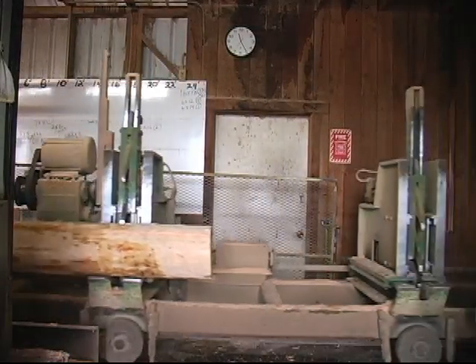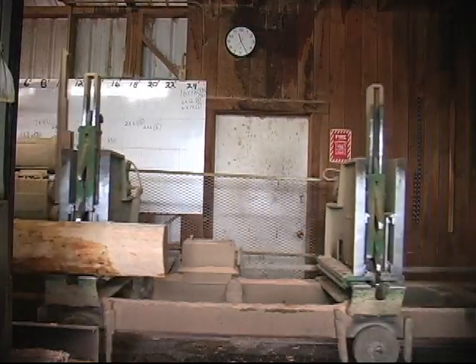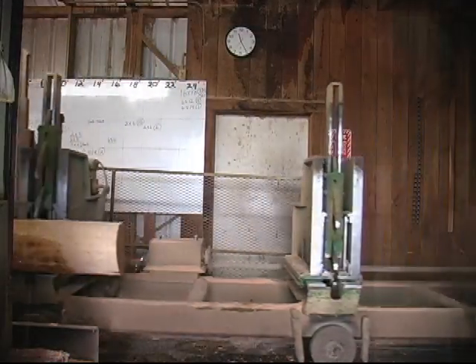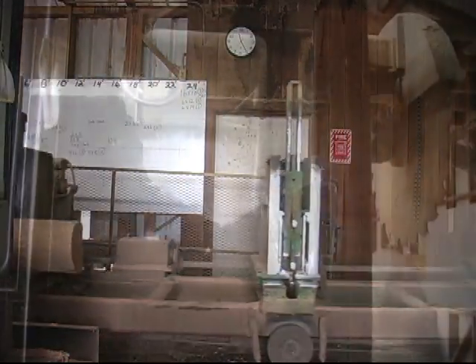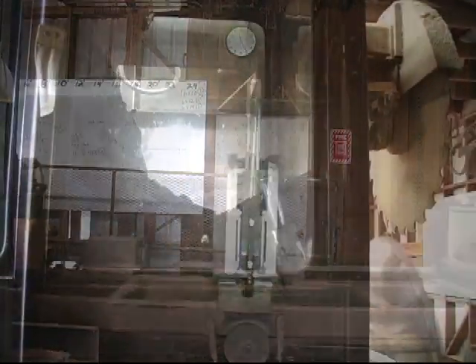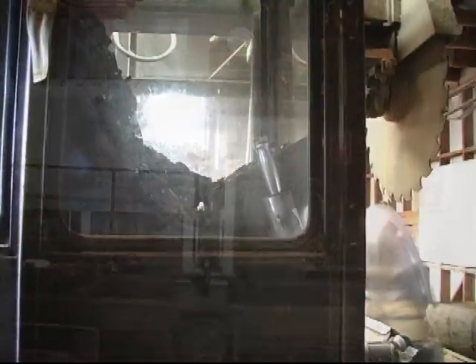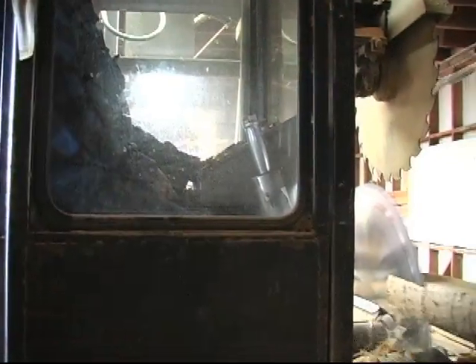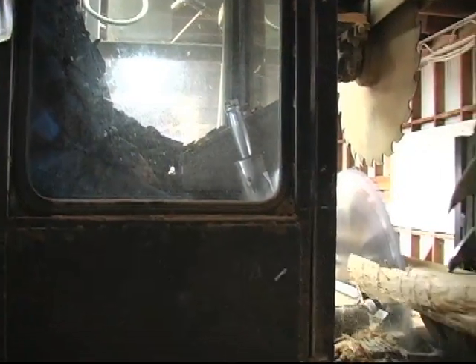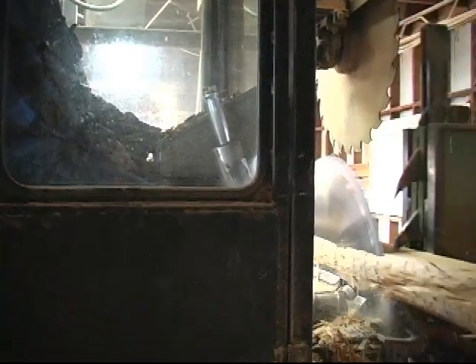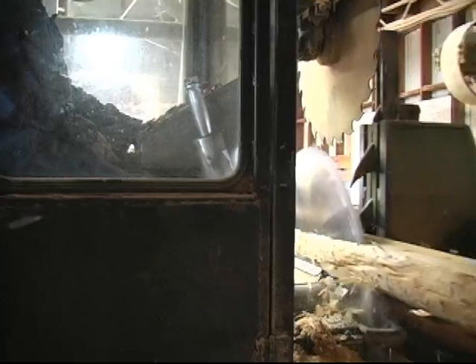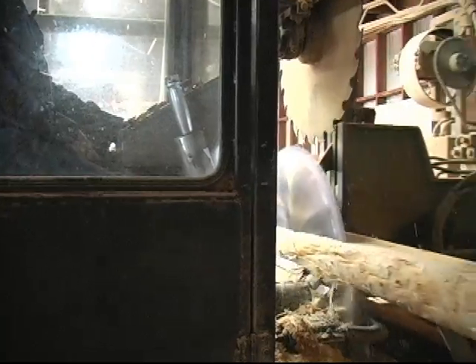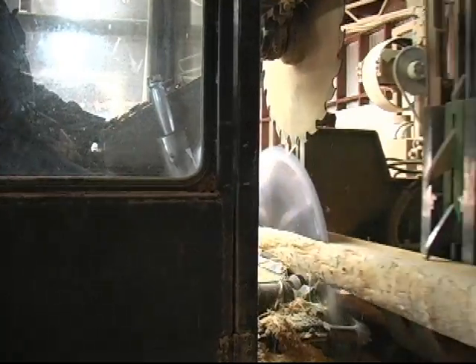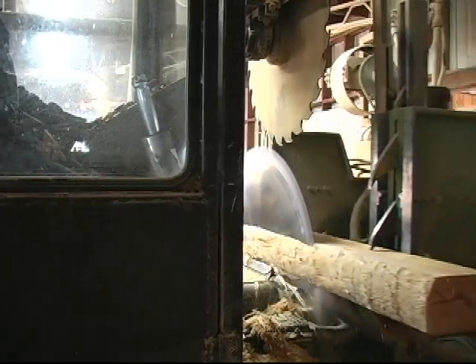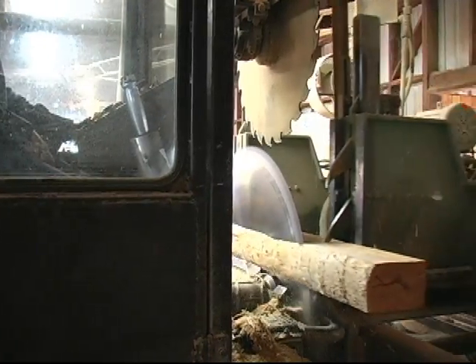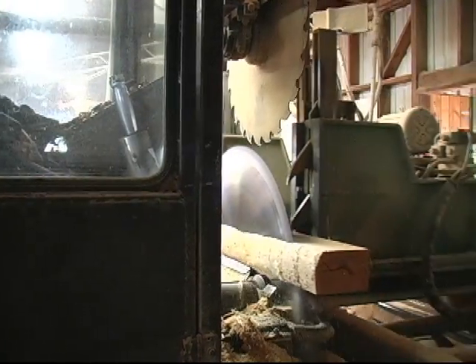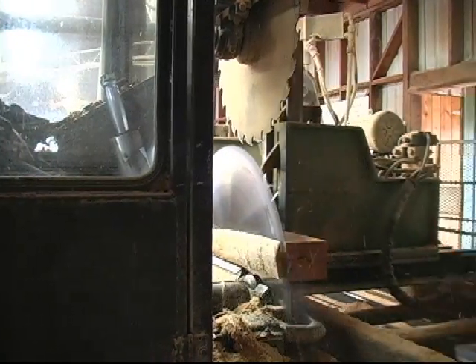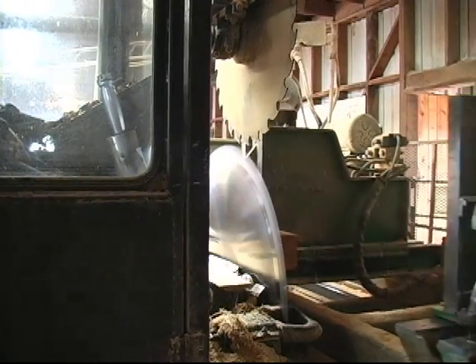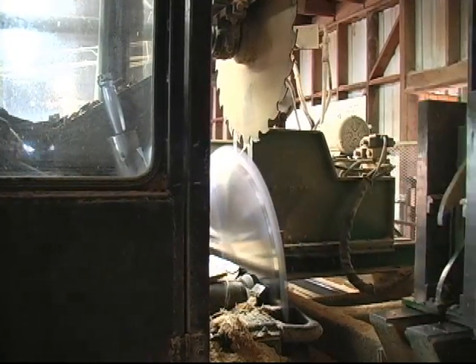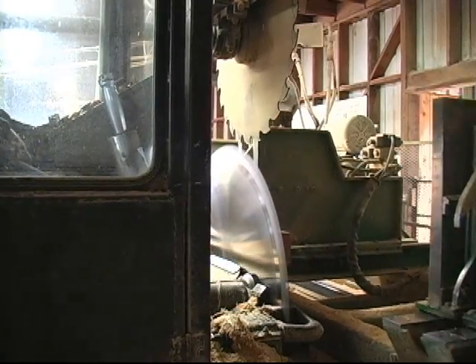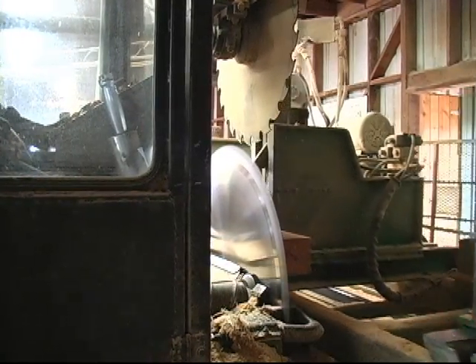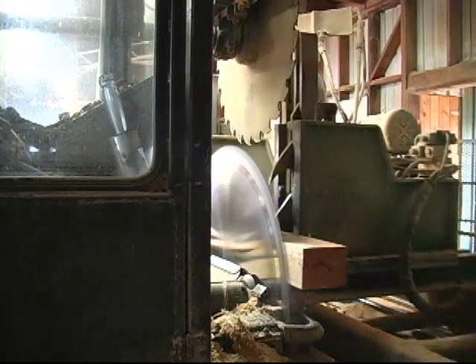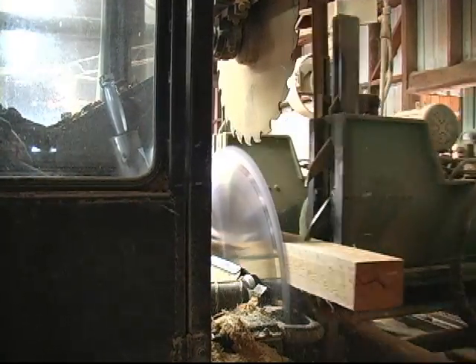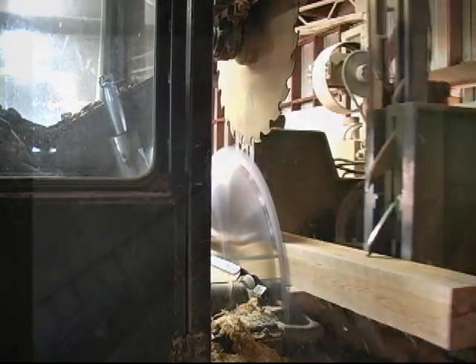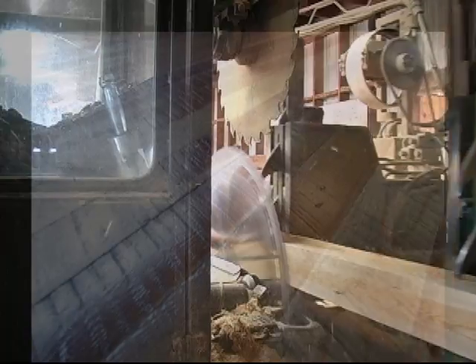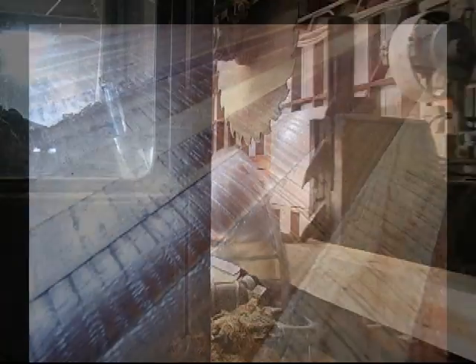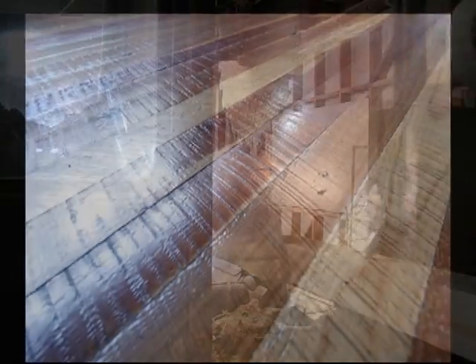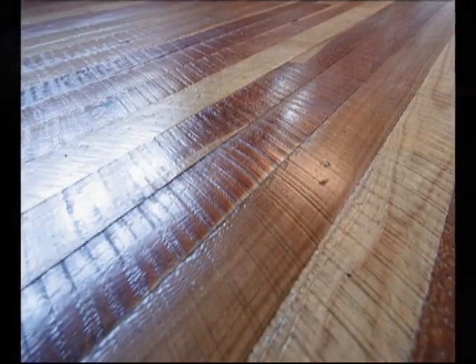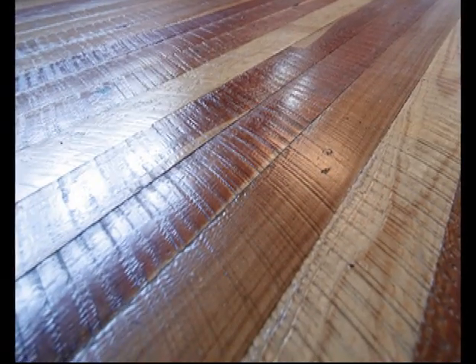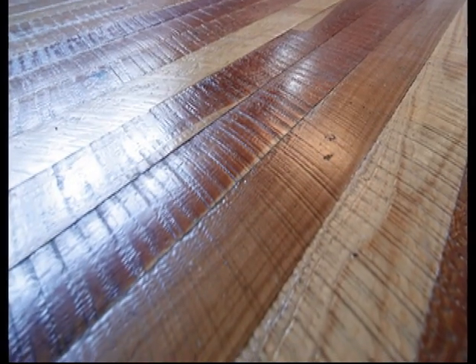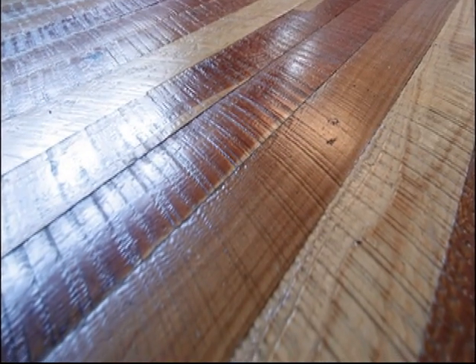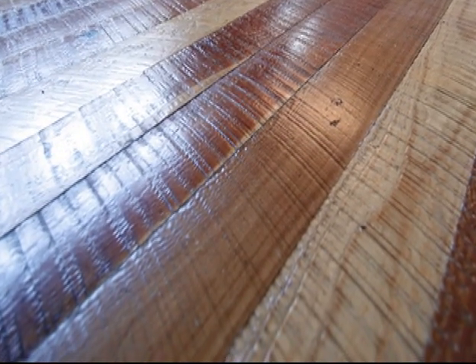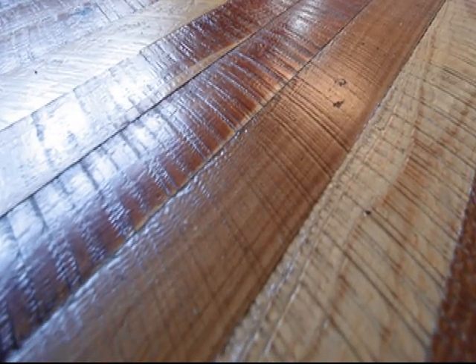It's kind of a false texture. Our version of authentic is using just the old-style circular saw that leaves the circular texture on the boards, timbers, or whatever we're cutting.